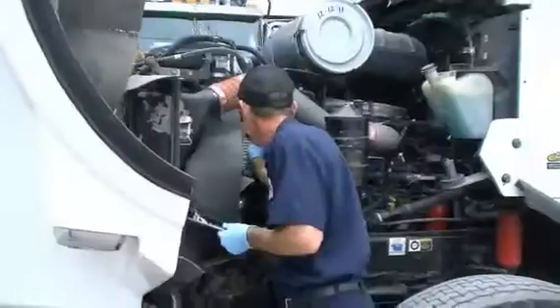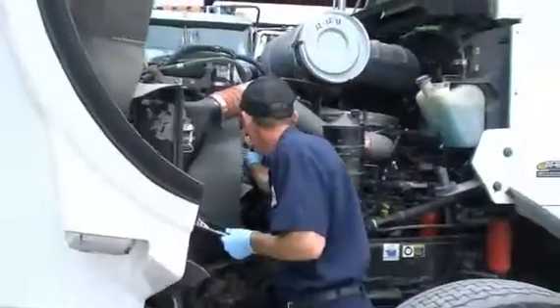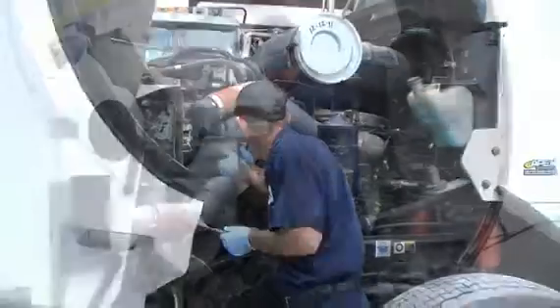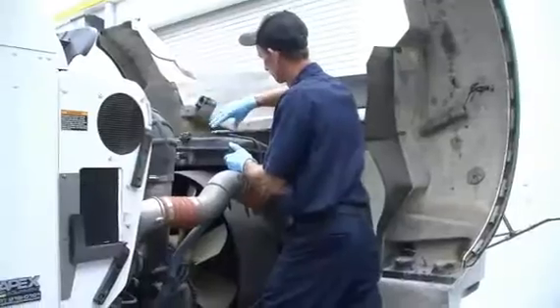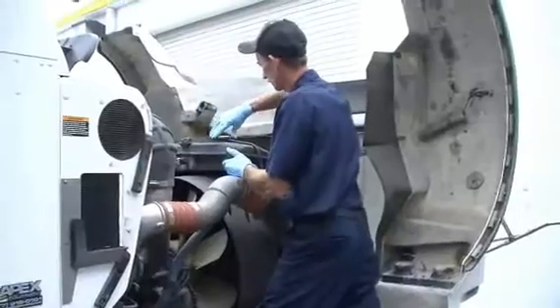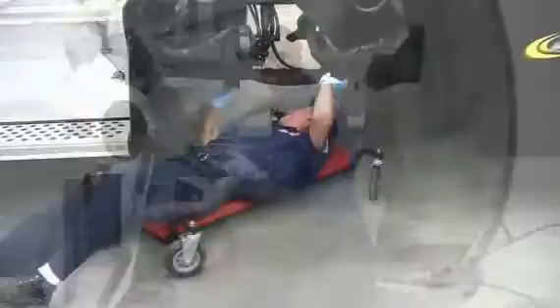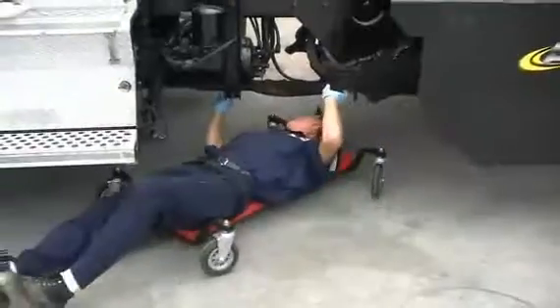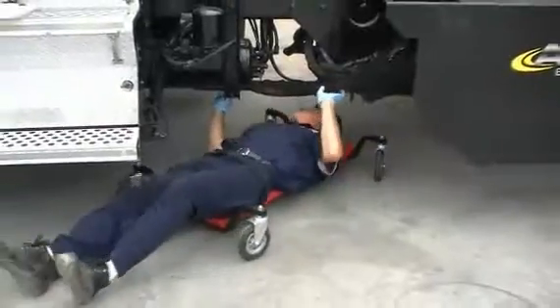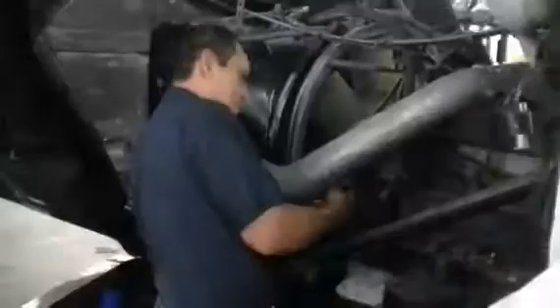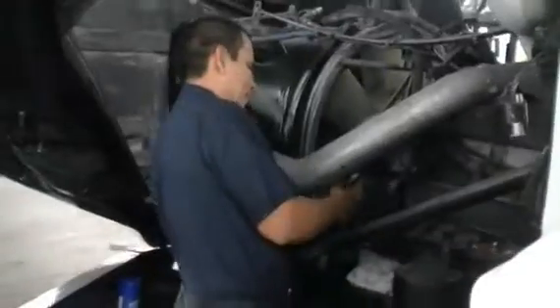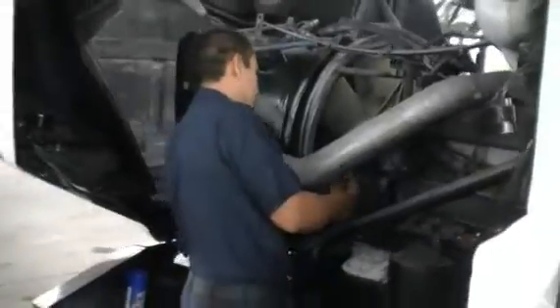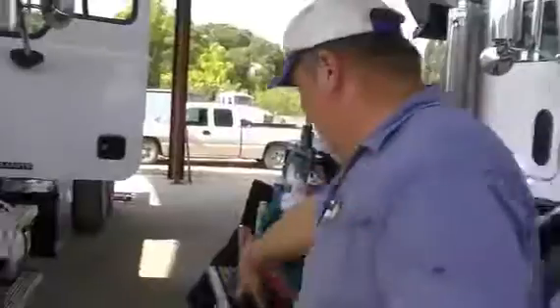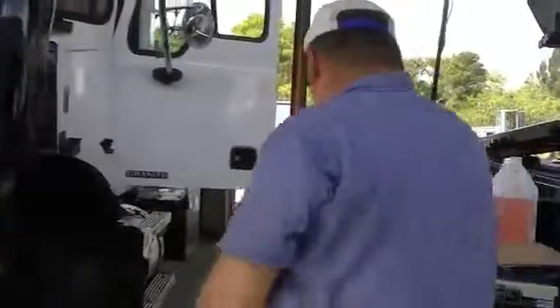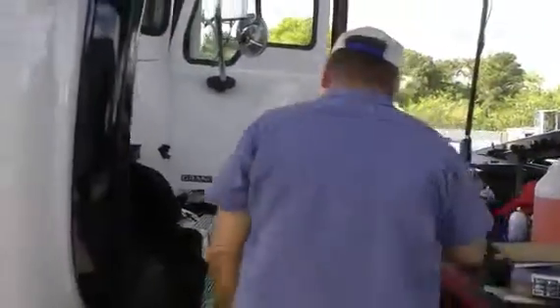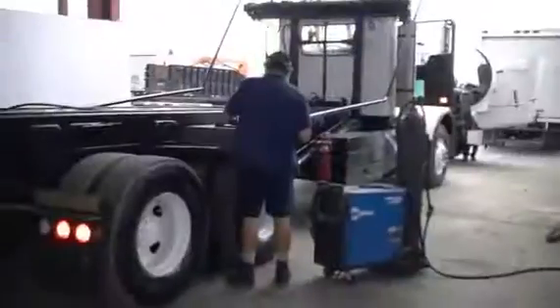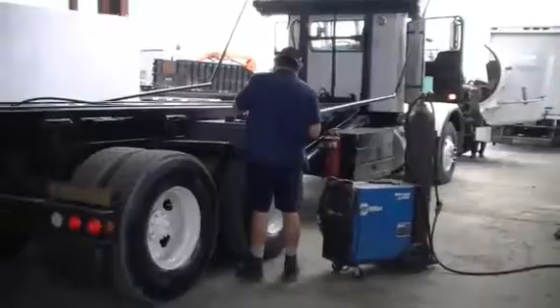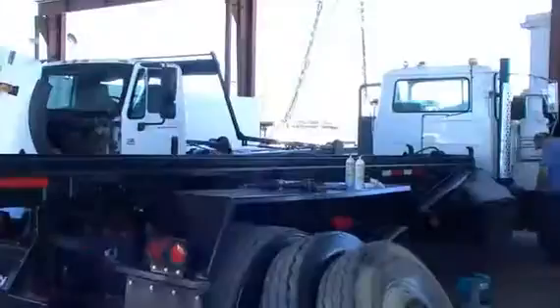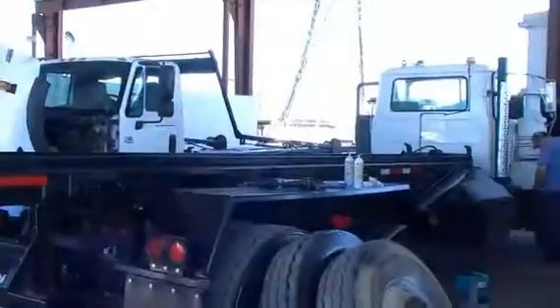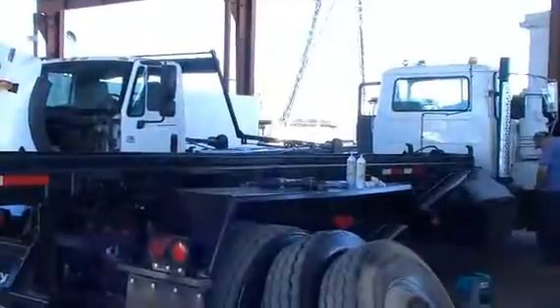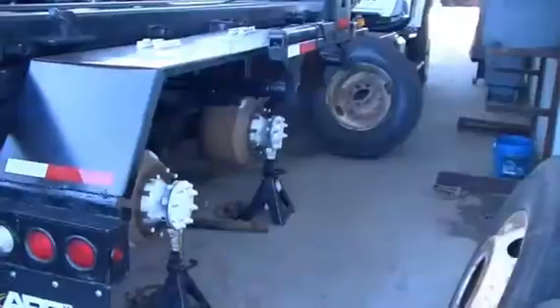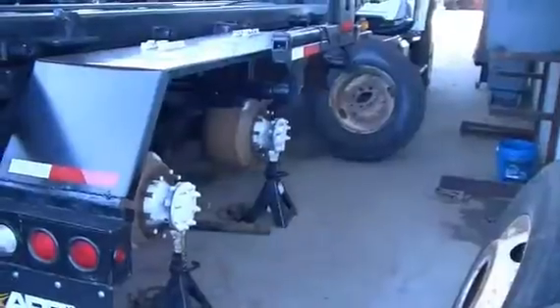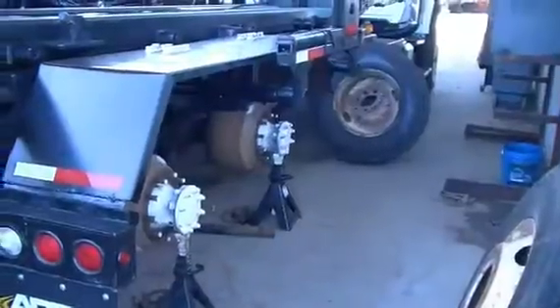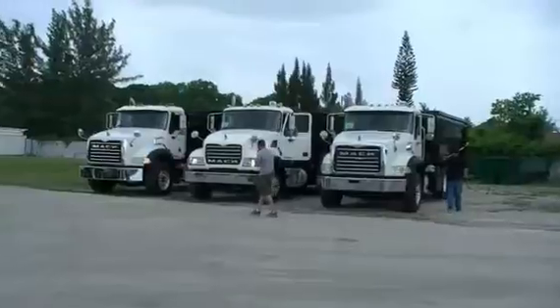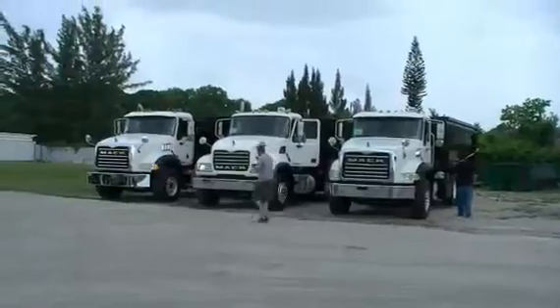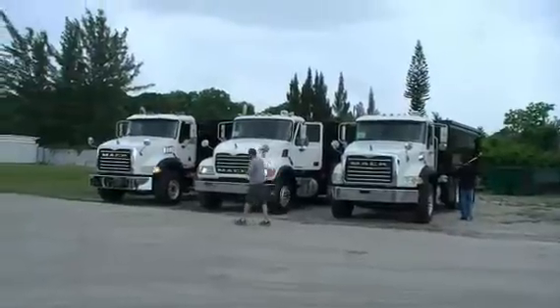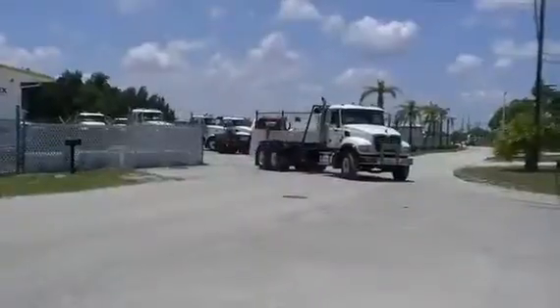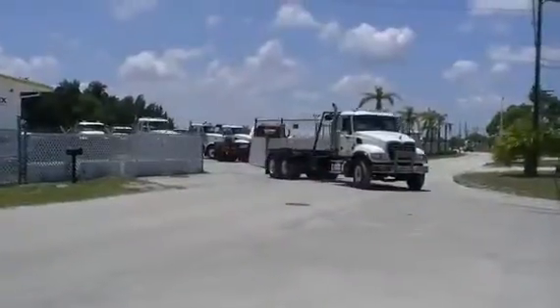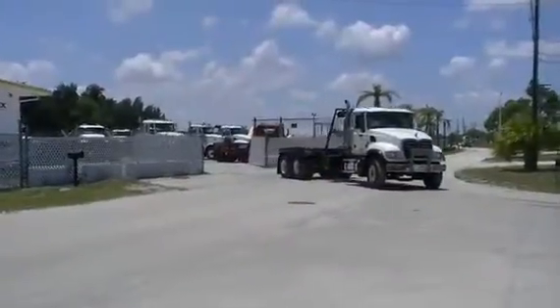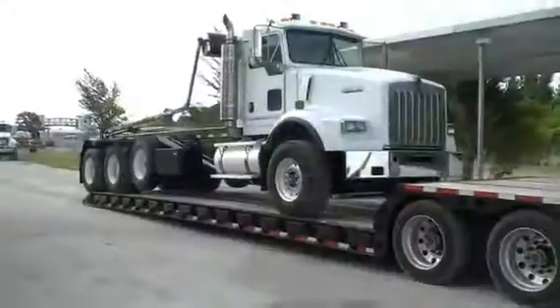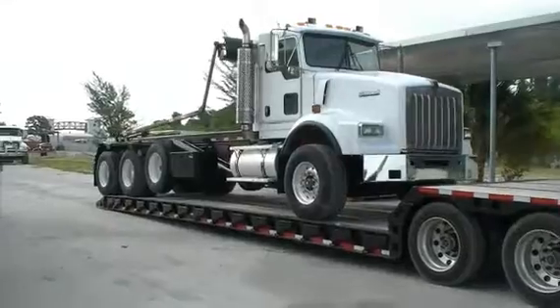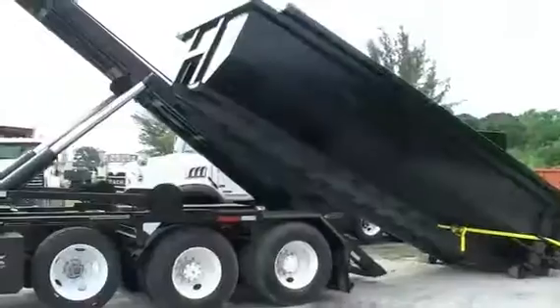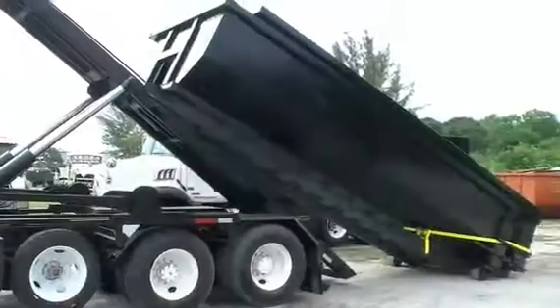Each truck goes through a 210-point inspection repair process, followed by an independent federal DOT inspection. Most trucks come with a two-year, 200,000-mile drivetrain warranty.